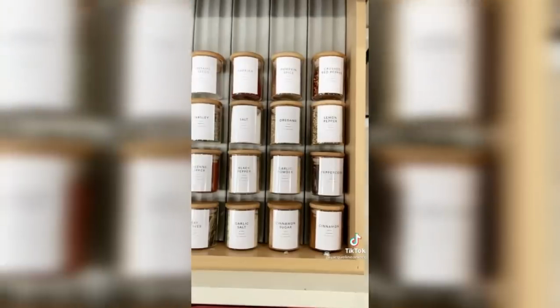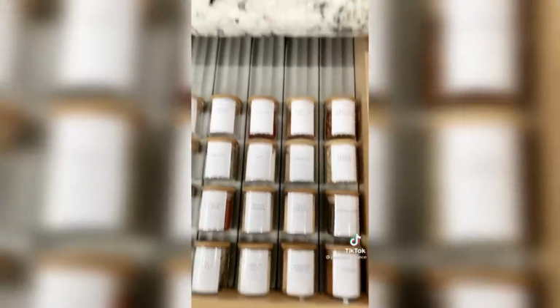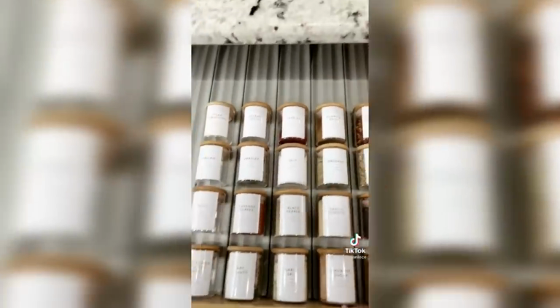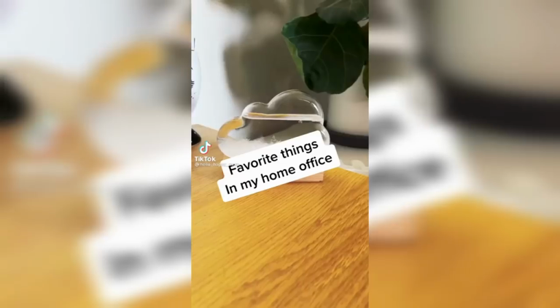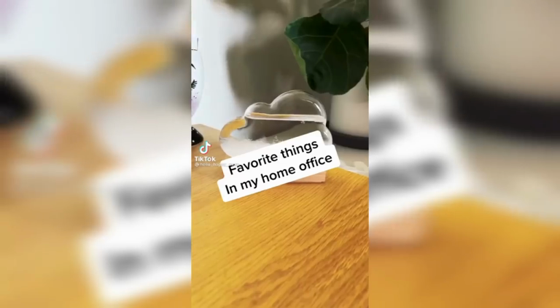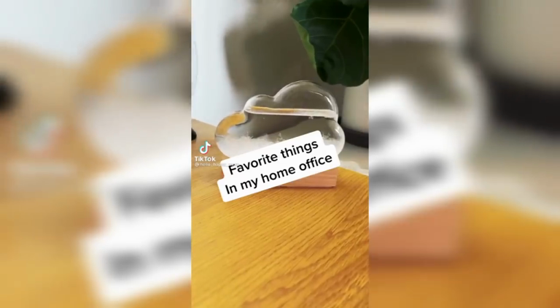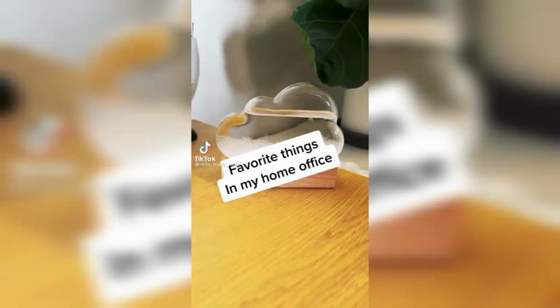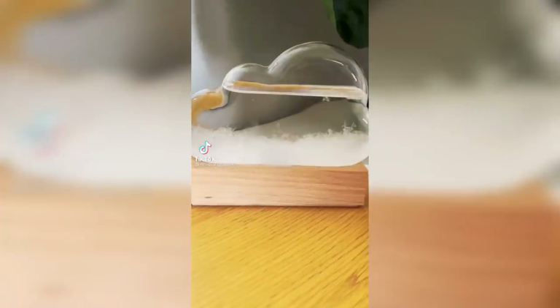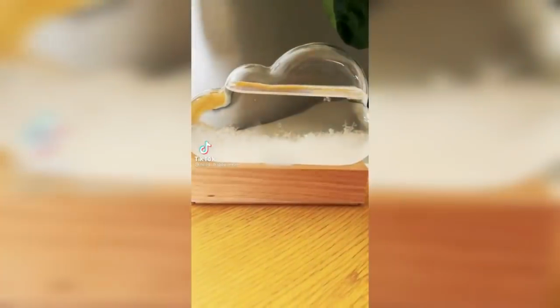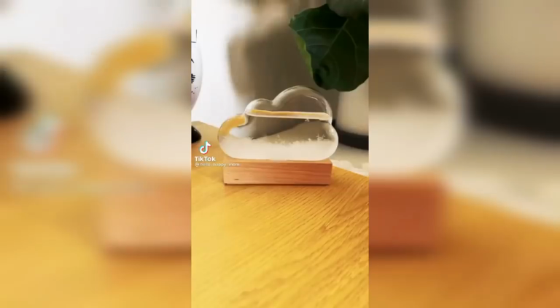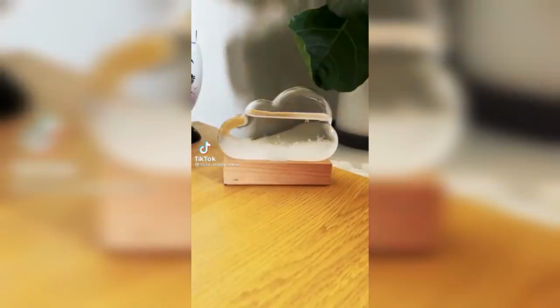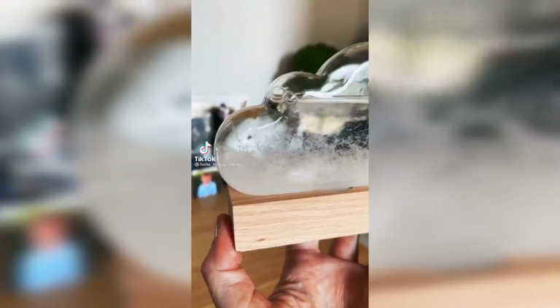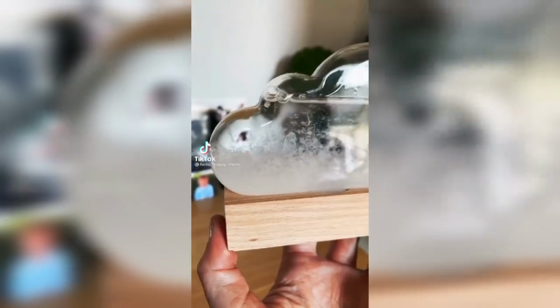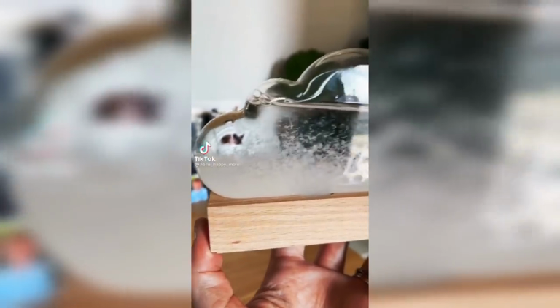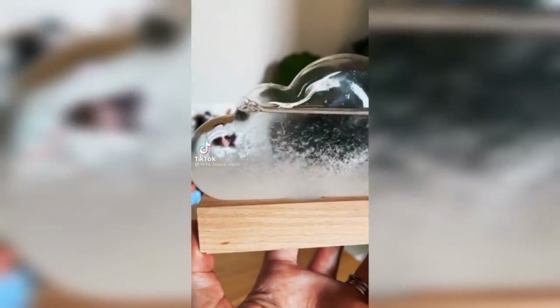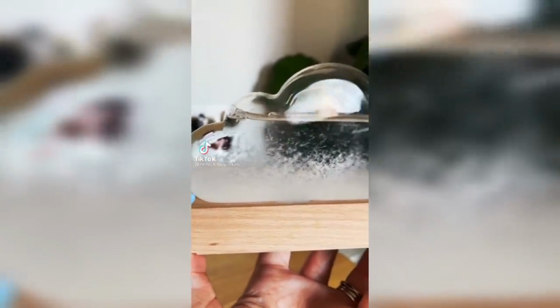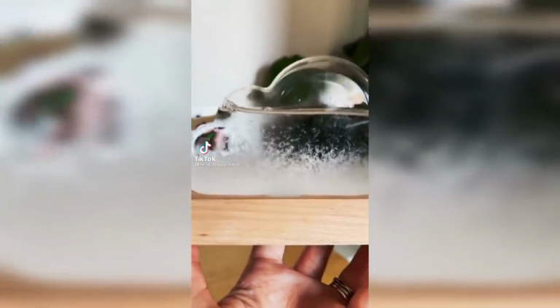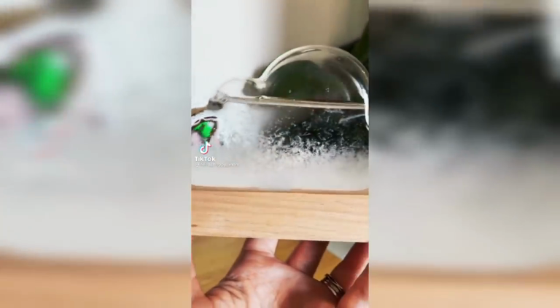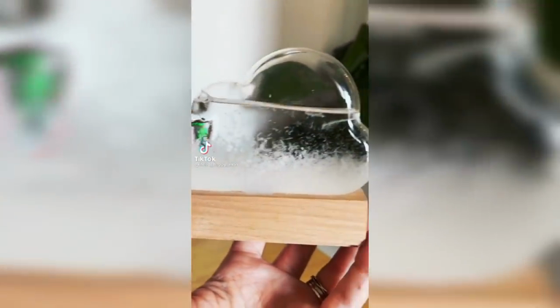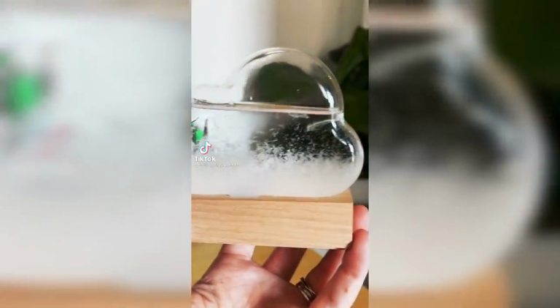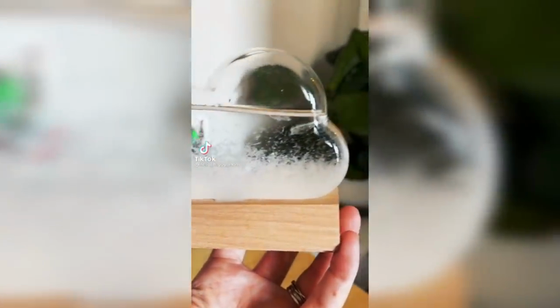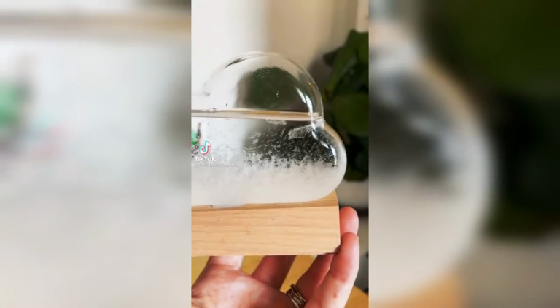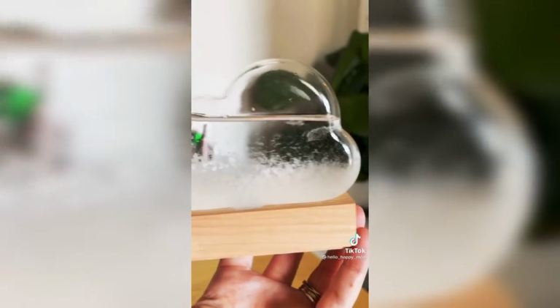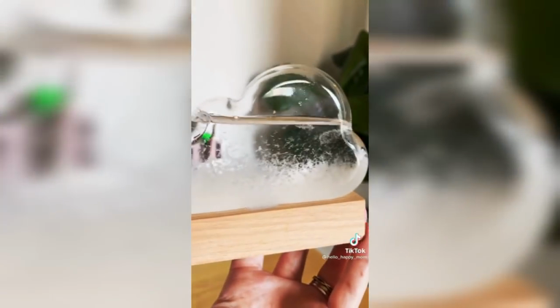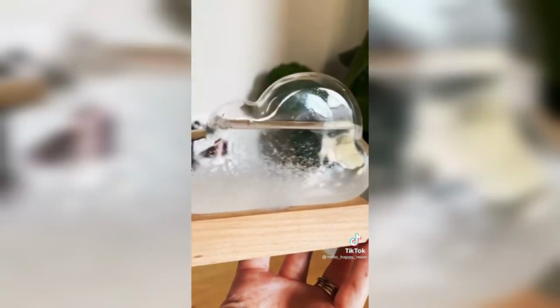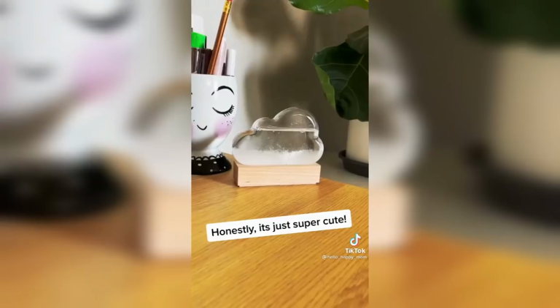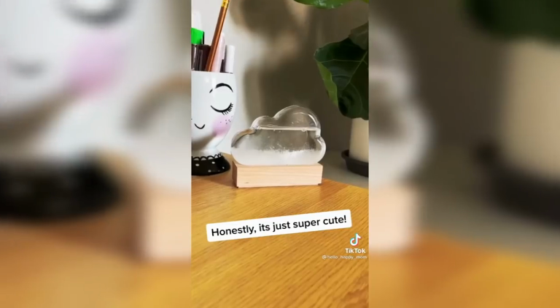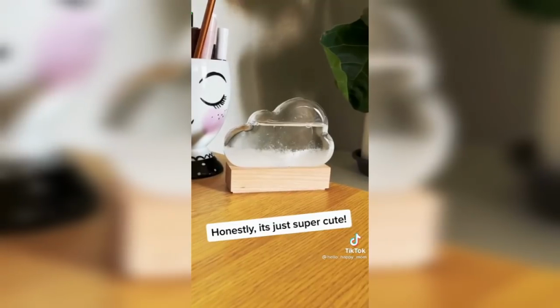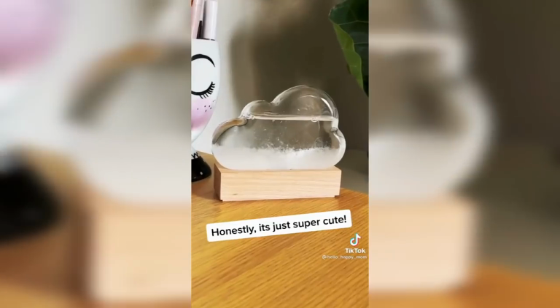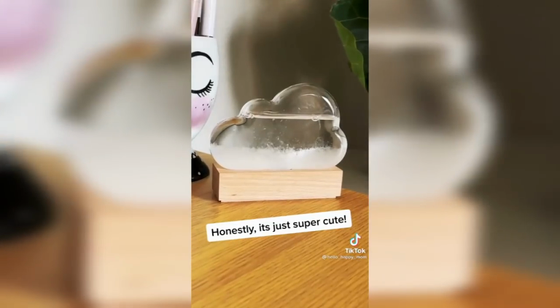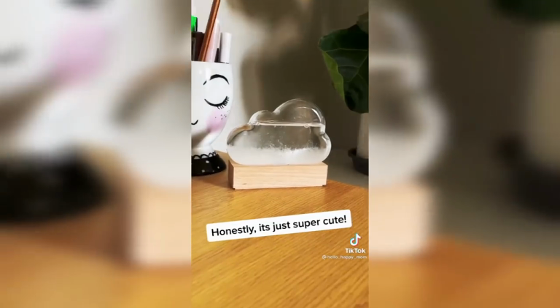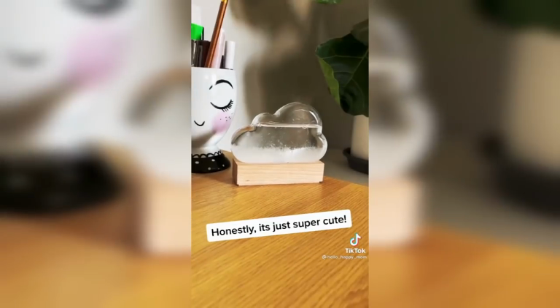Now I gotta go over Amazon favorites for my home office. This little glass cloud predicts the weather — filled with a special liquid that responds to changes in the atmosphere, it's supposed to predict the forecast.